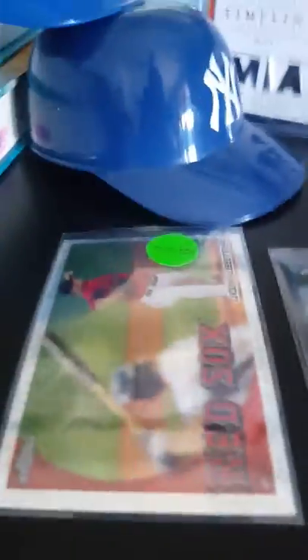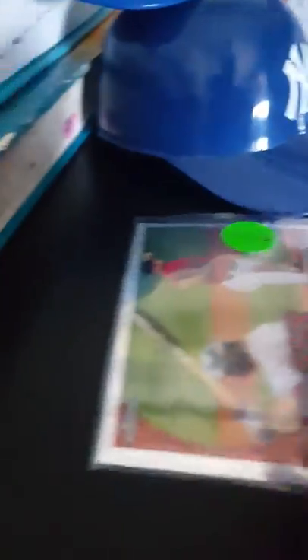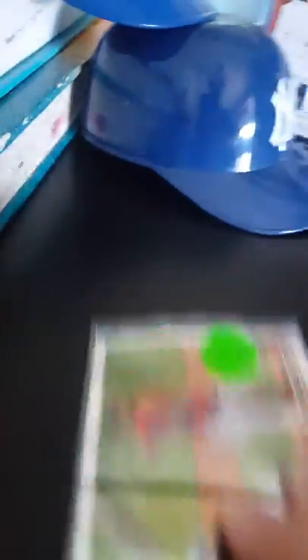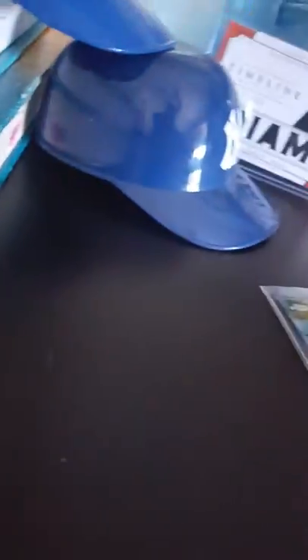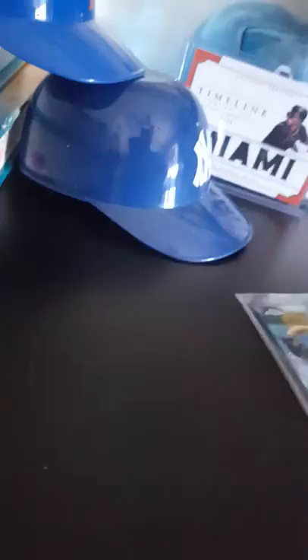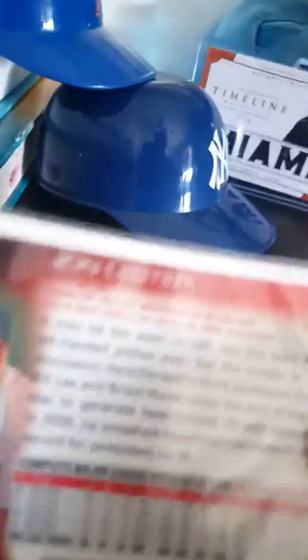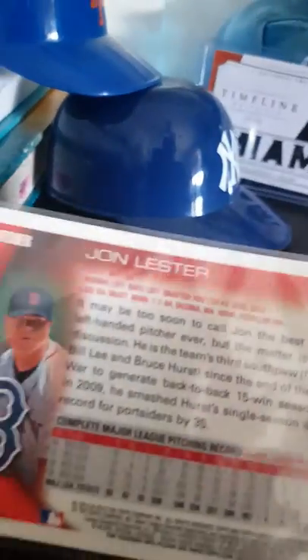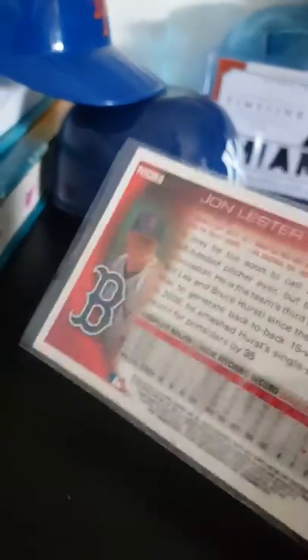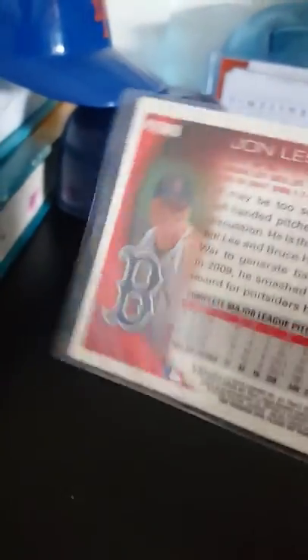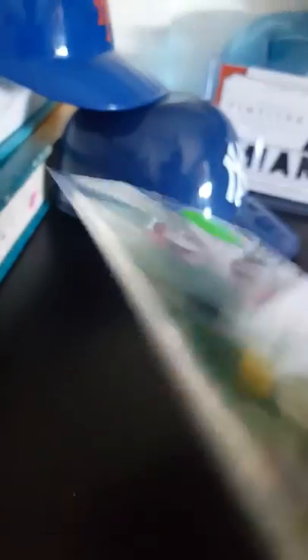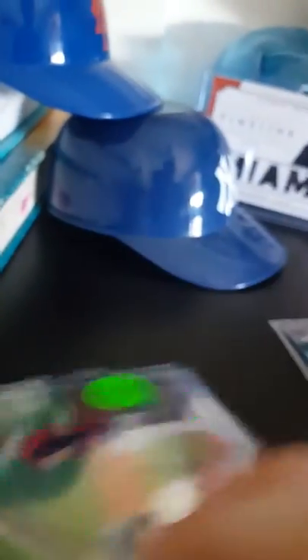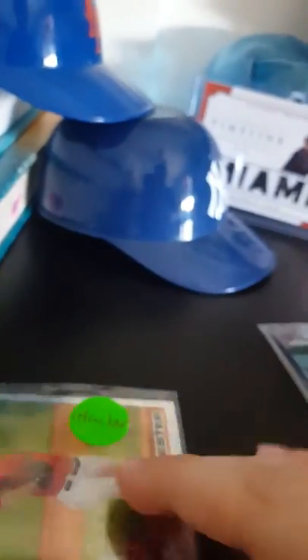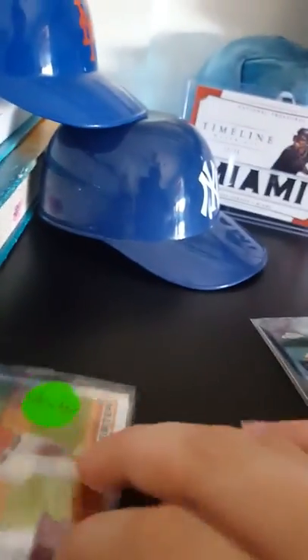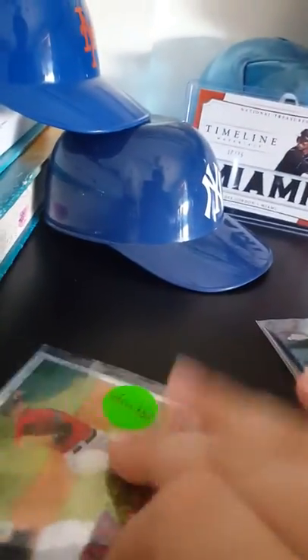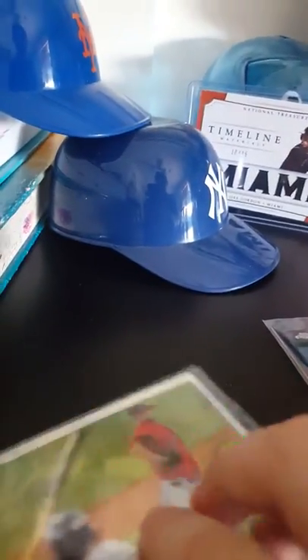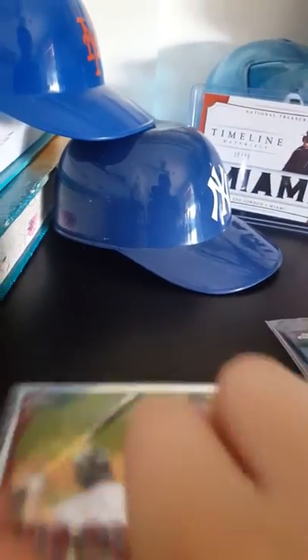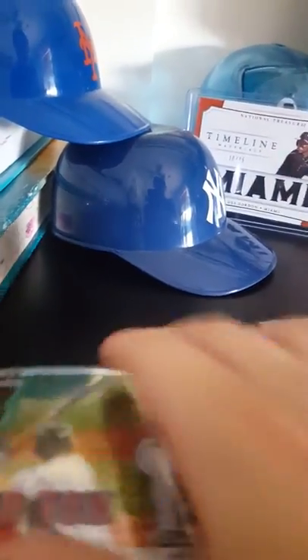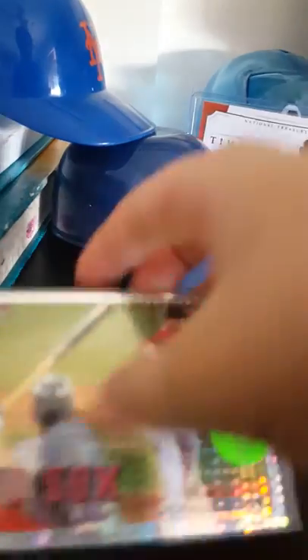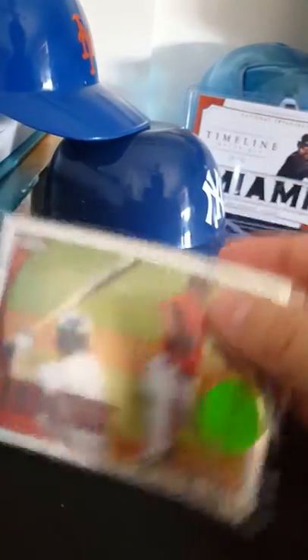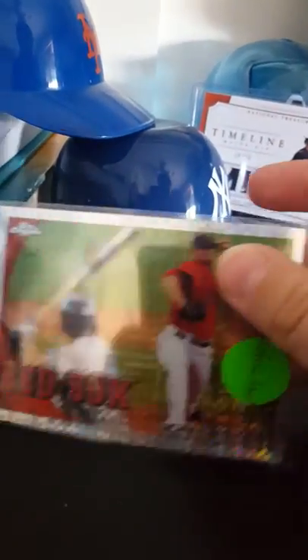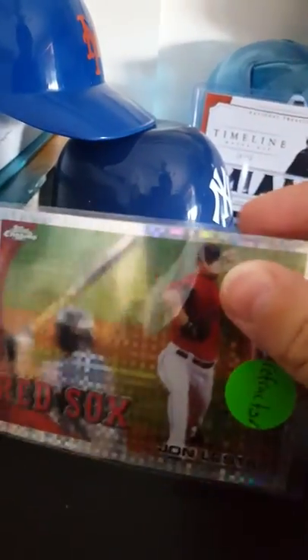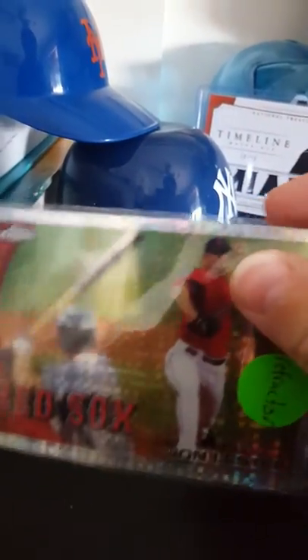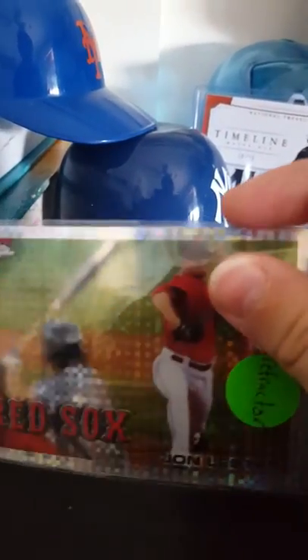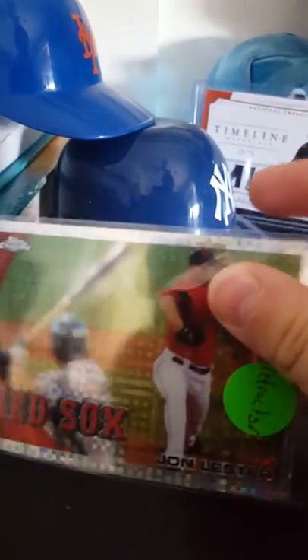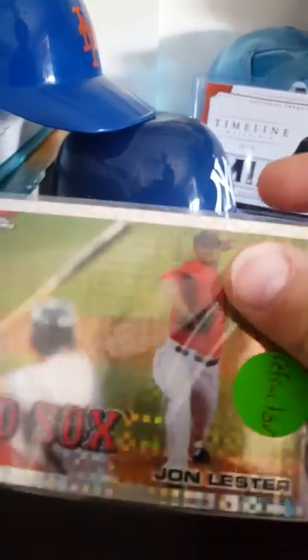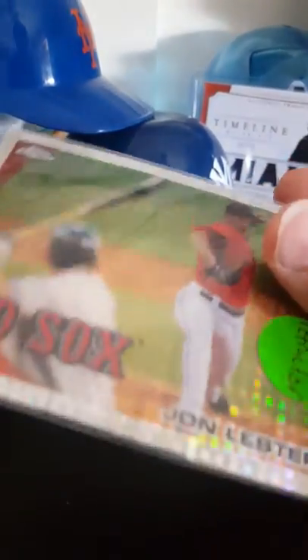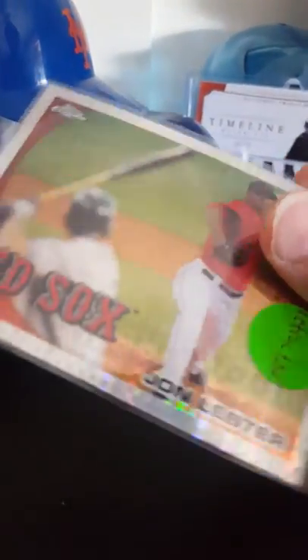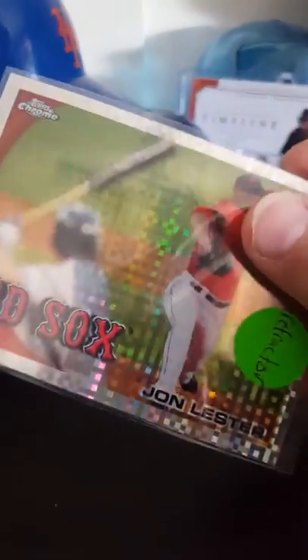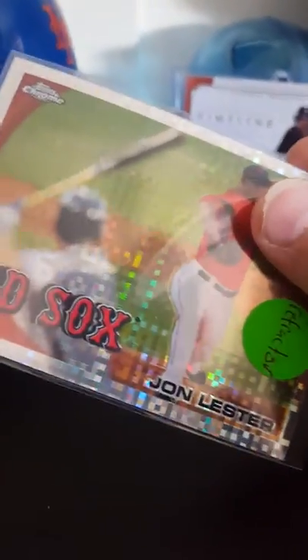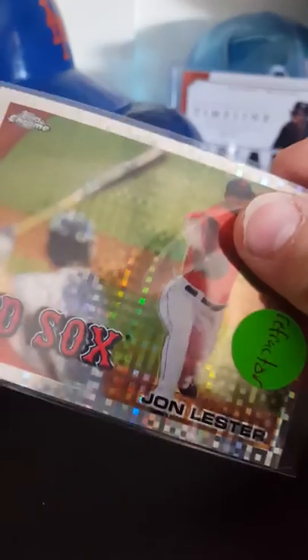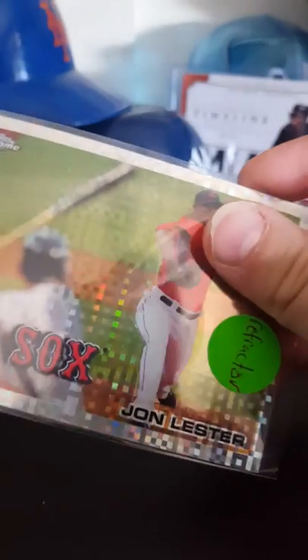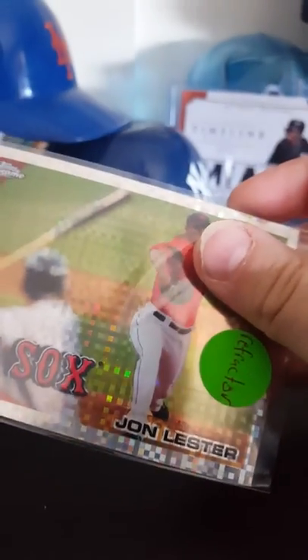This one is an X-Fractor of Jon Lester. Although it's not numbered, it's an awesome card. I don't get why it's not numbered. It's an X-Fractor from 2010 — as you know, they didn't have the best technology then.